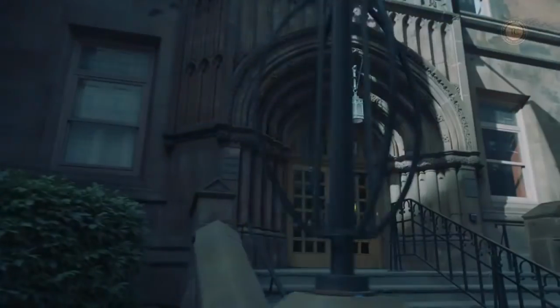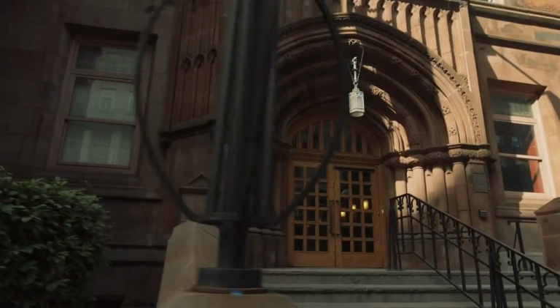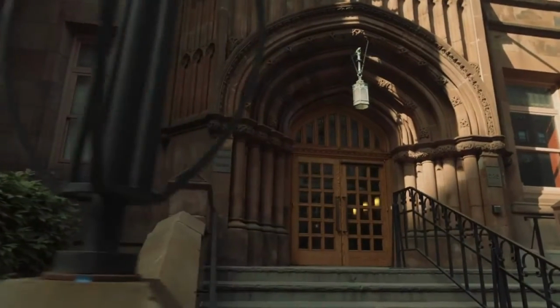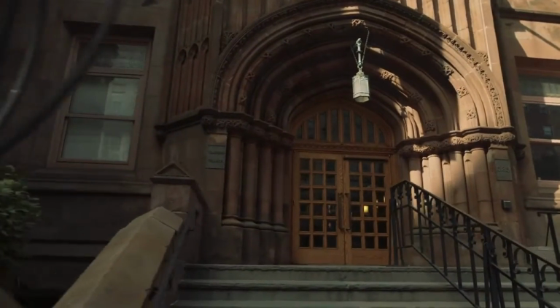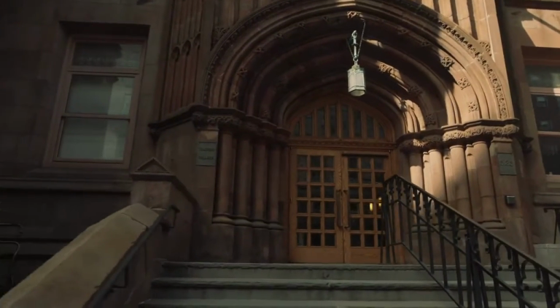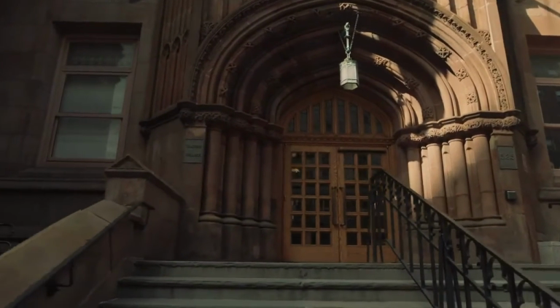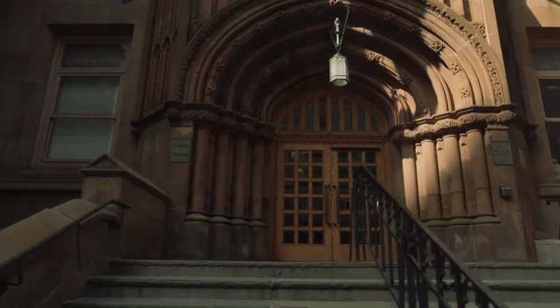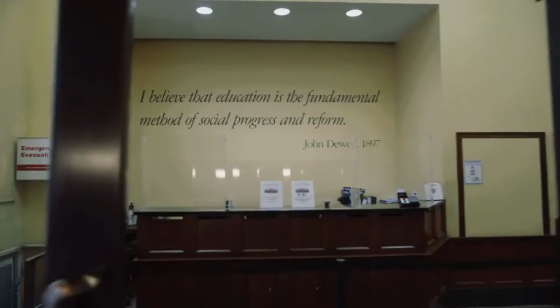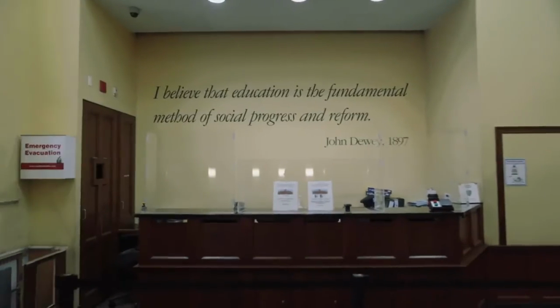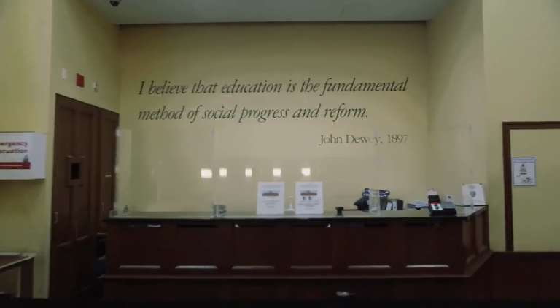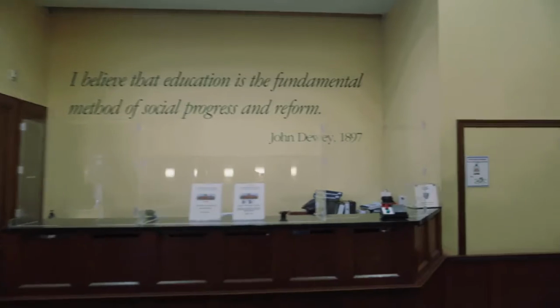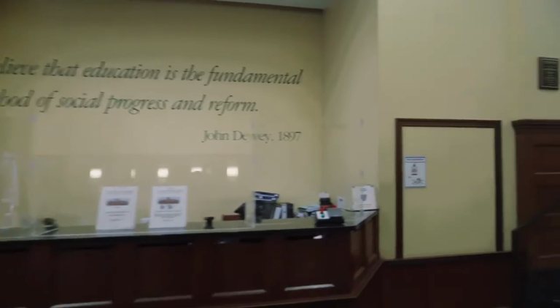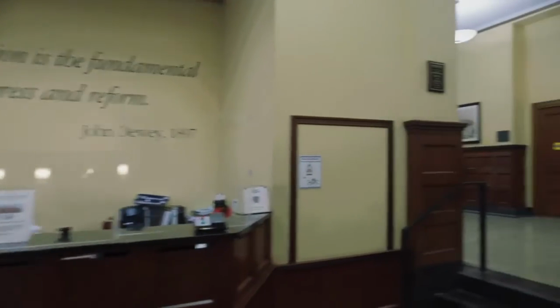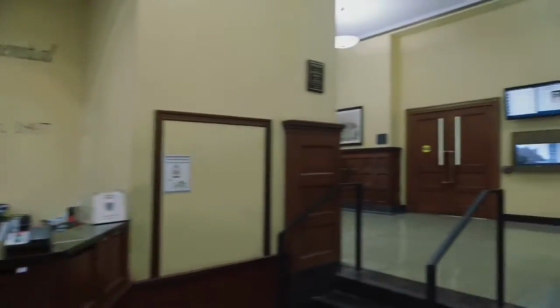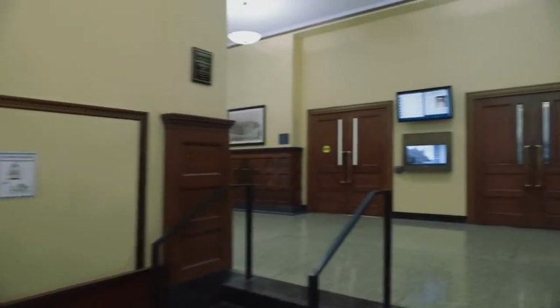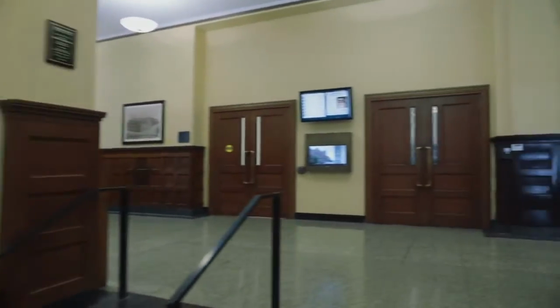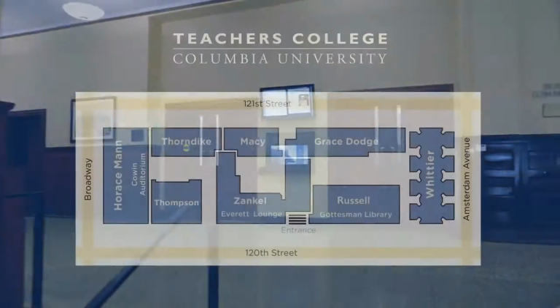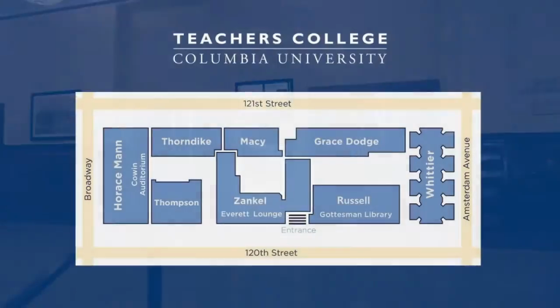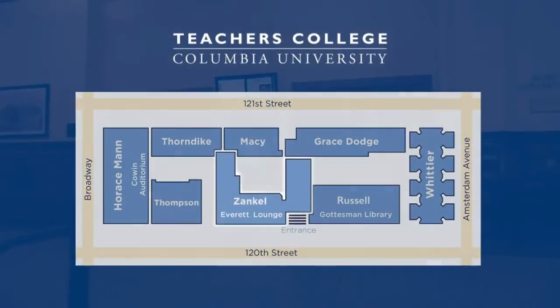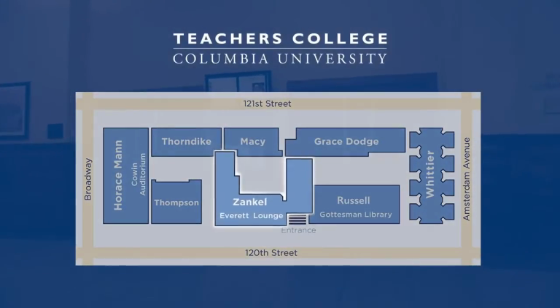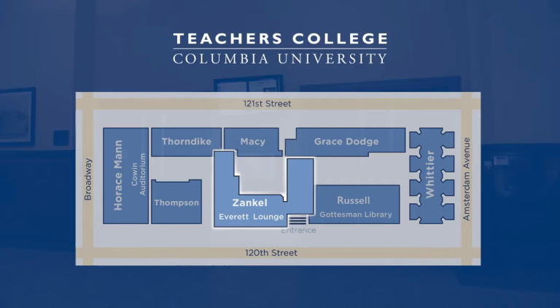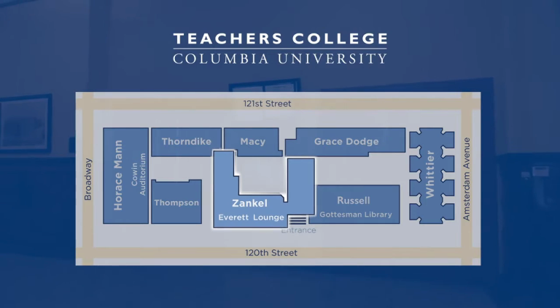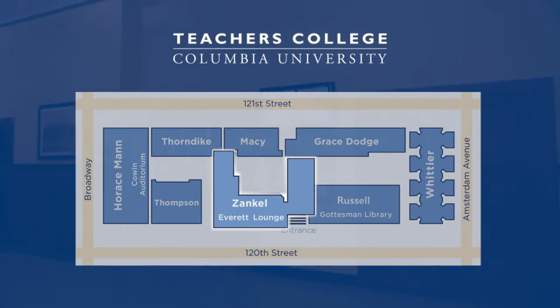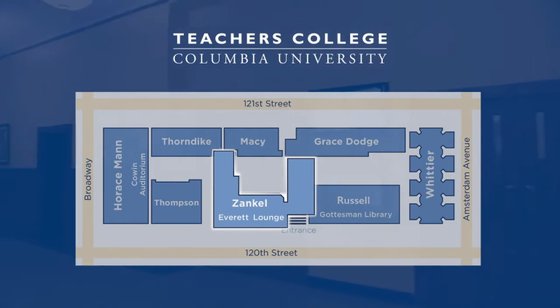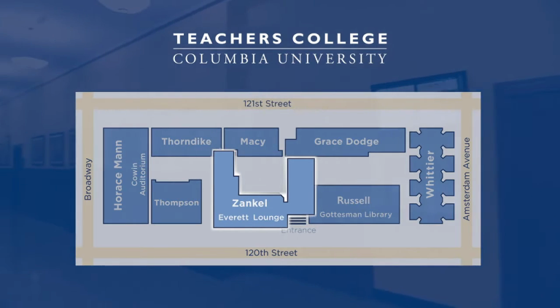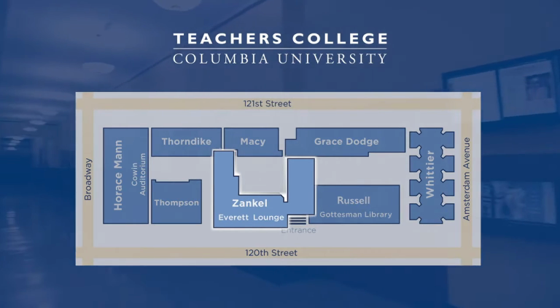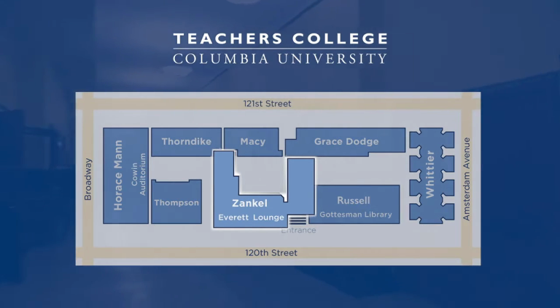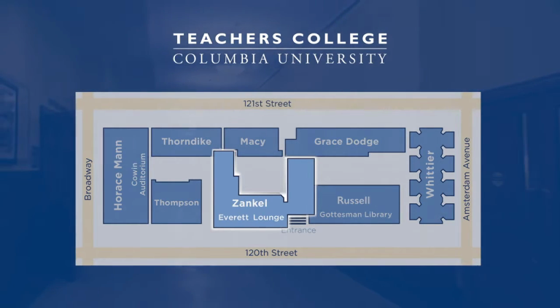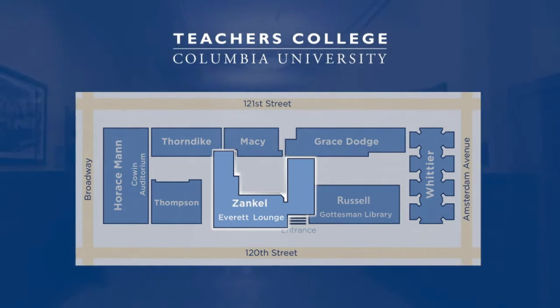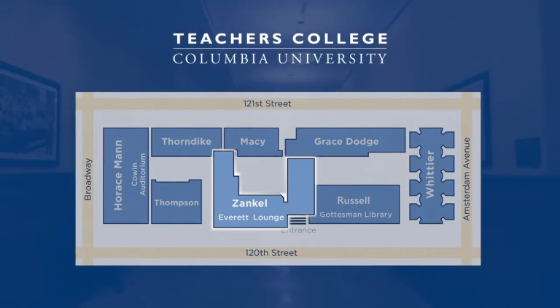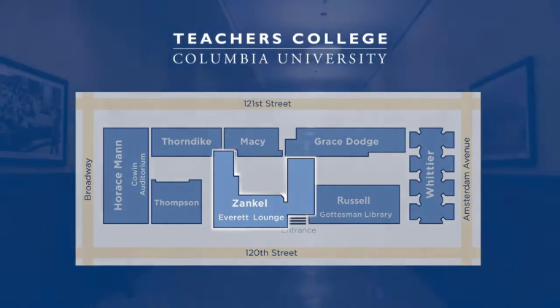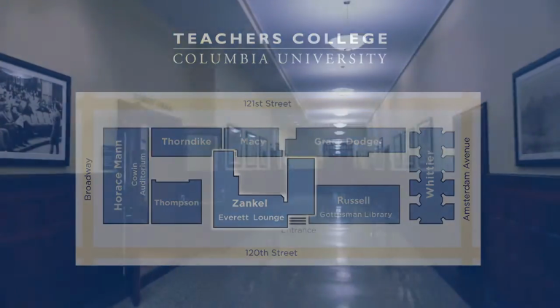After walking through the main entrance to TC, you will enter Zankal Hall. The first floor of Zankal links many of the buildings of Teachers College together and is where the main security desk and offices of the president and provost are located.